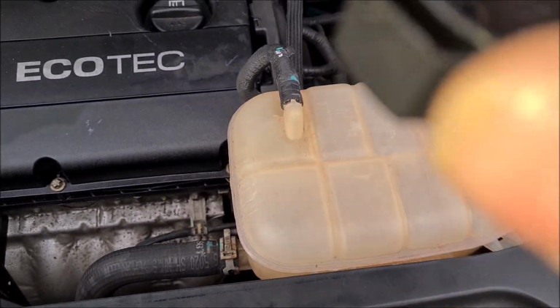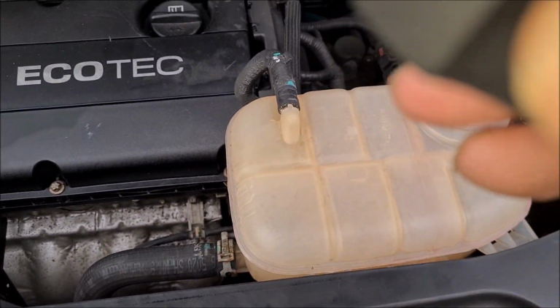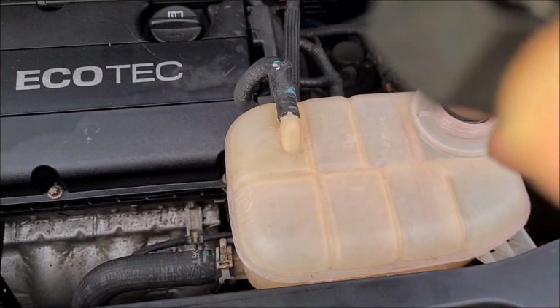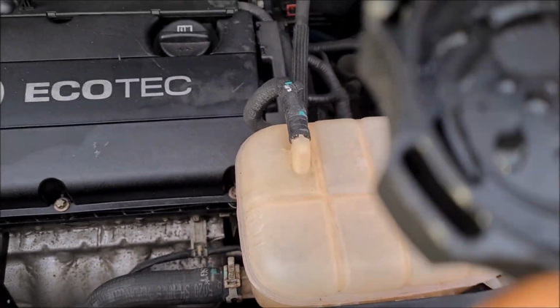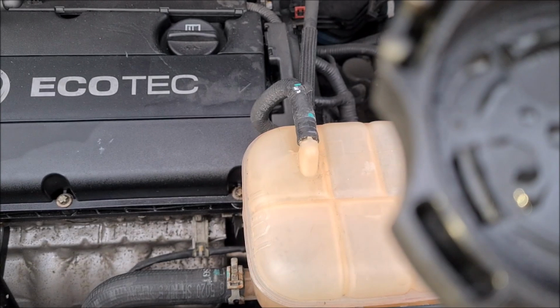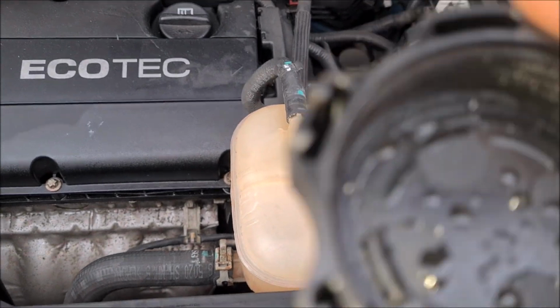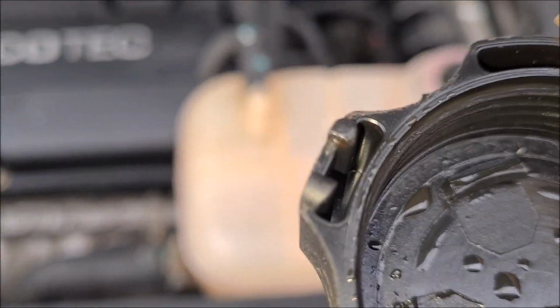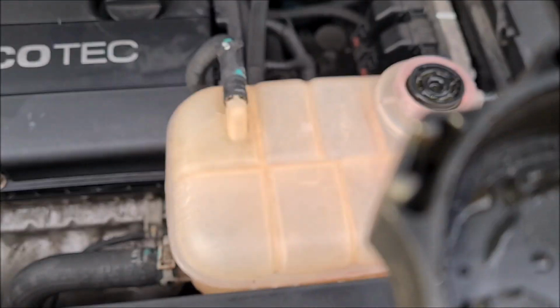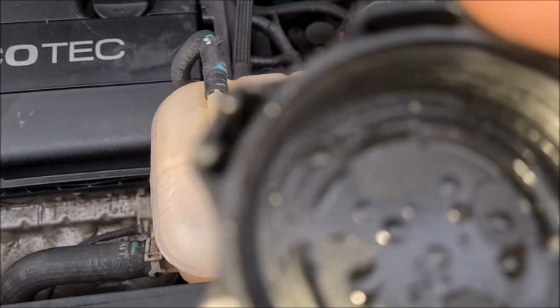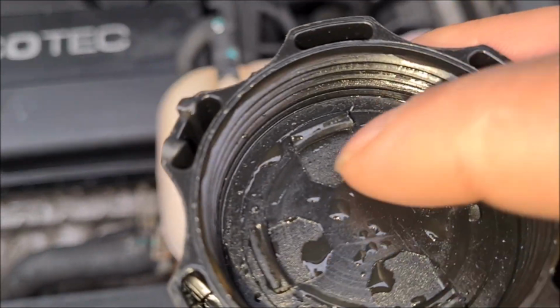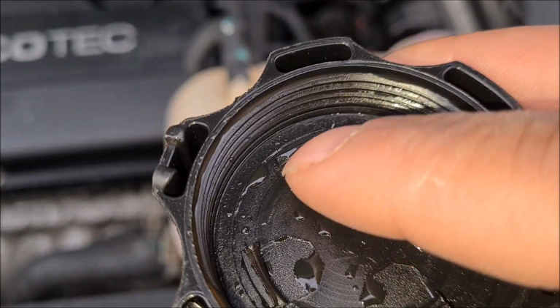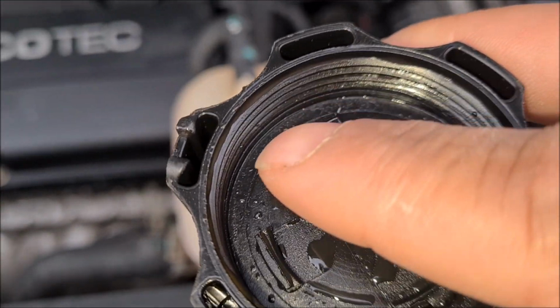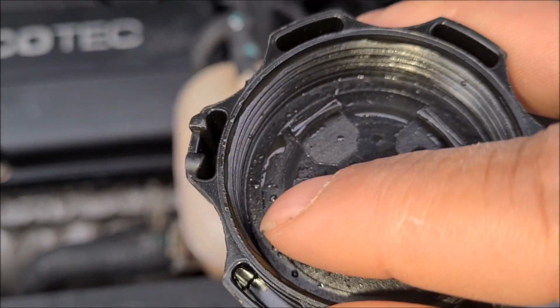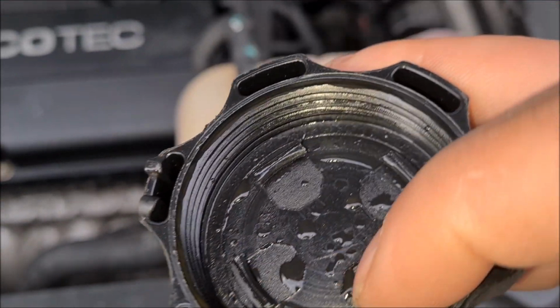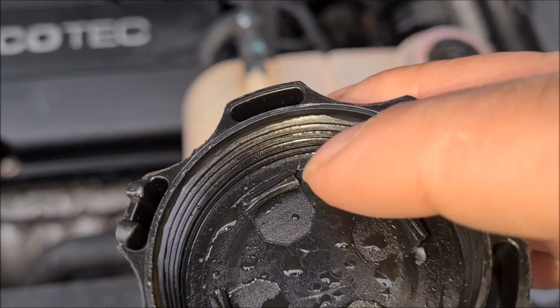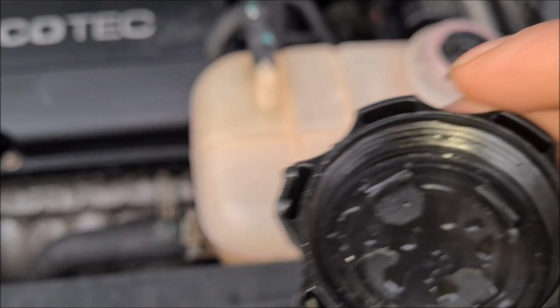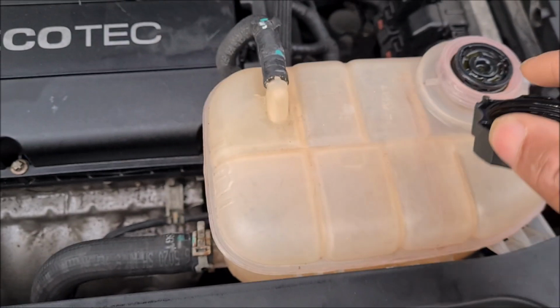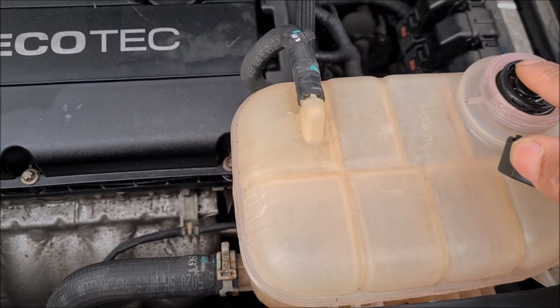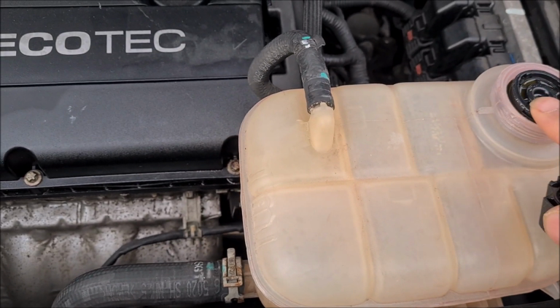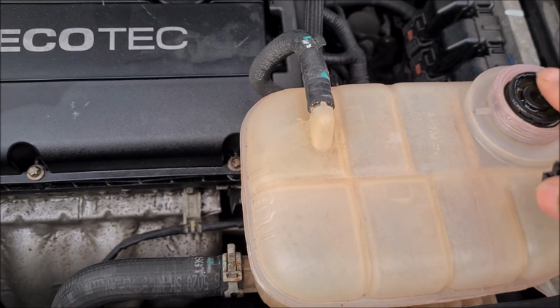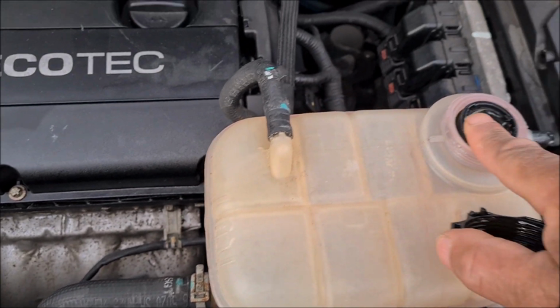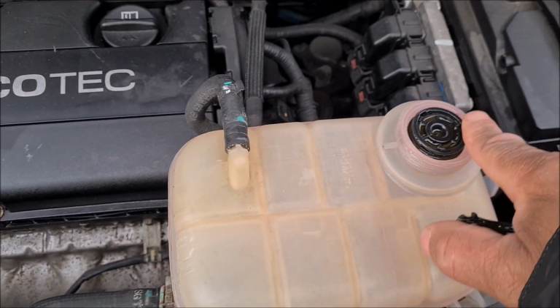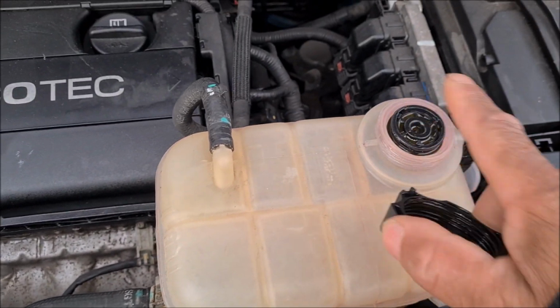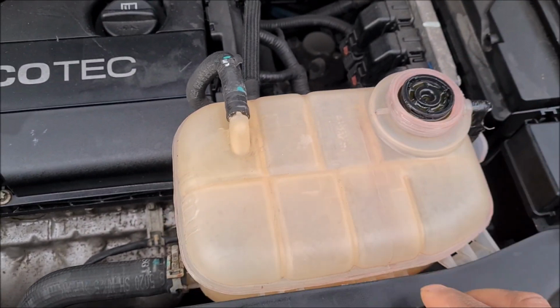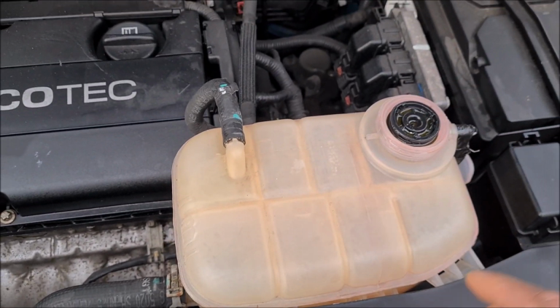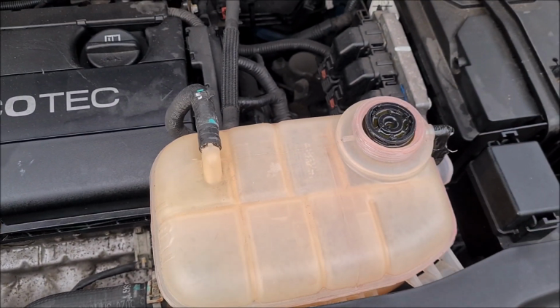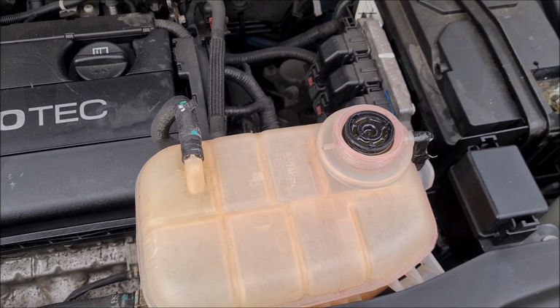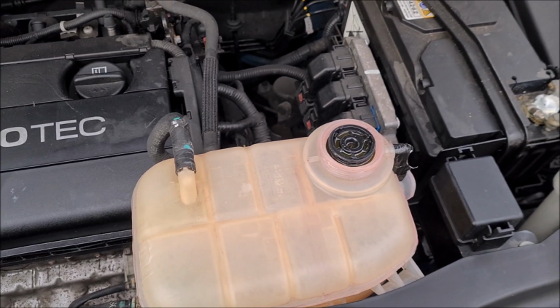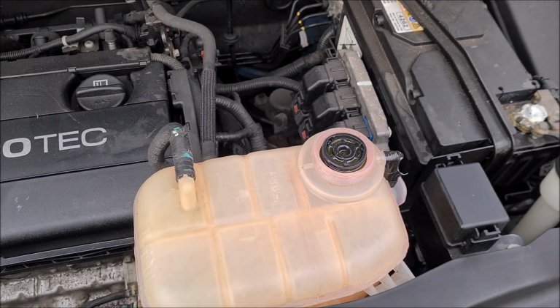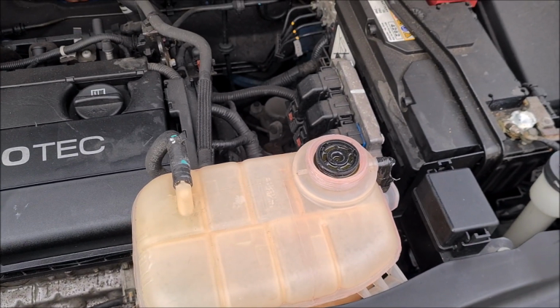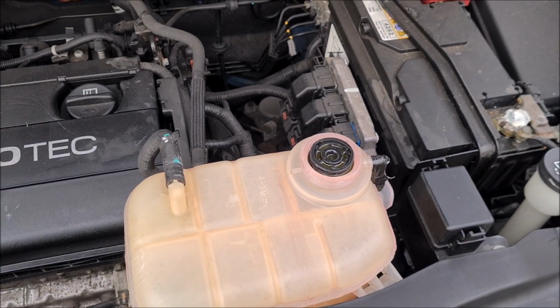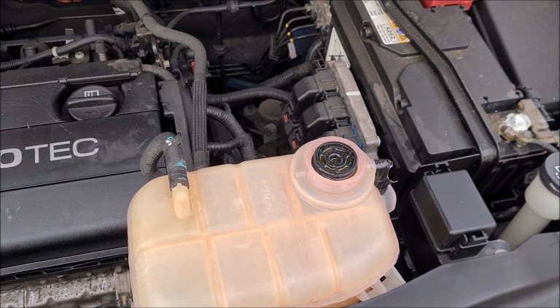So what am I gonna do? I think I'm gonna let it dry out, heard that works around here — screw it back on, make sure this is all nice and dry, and see if that works.